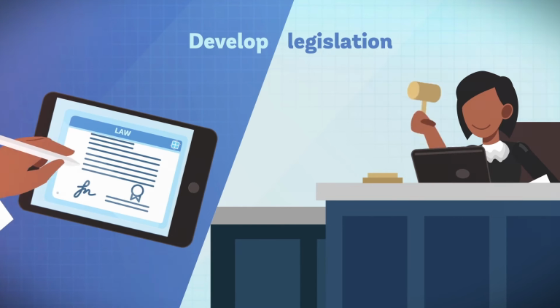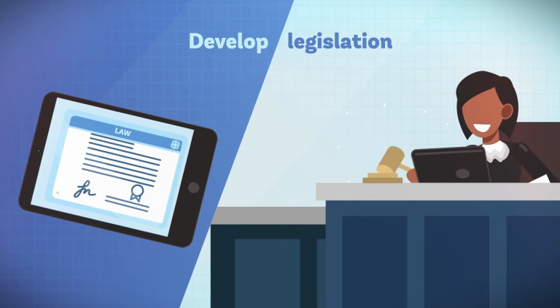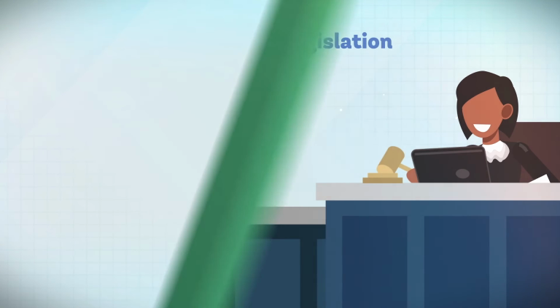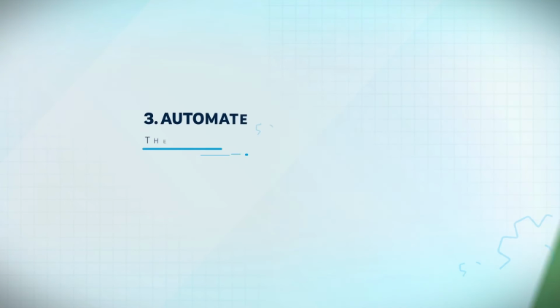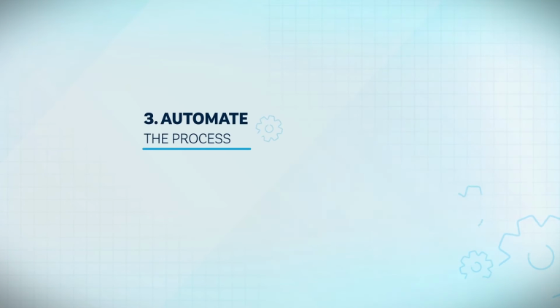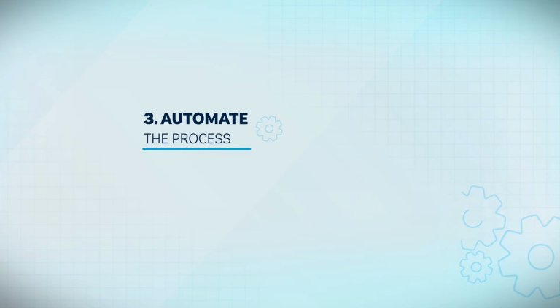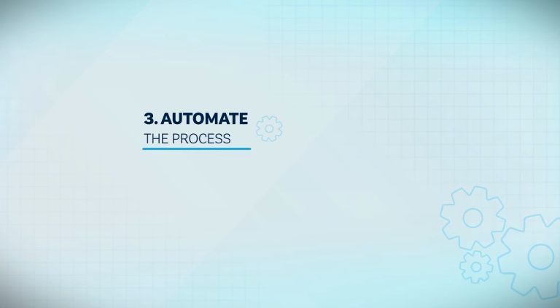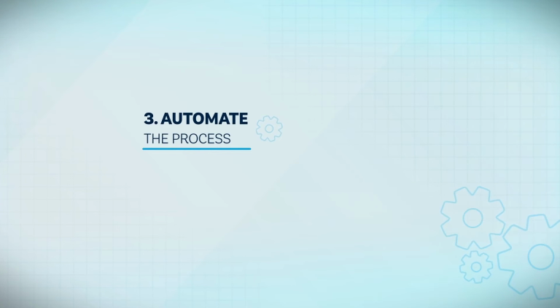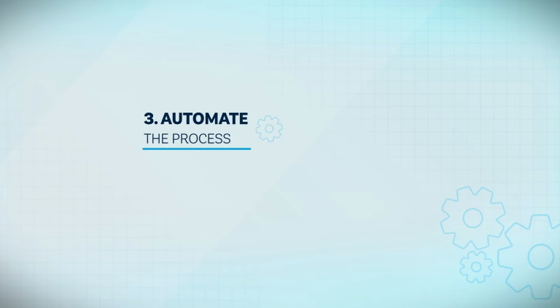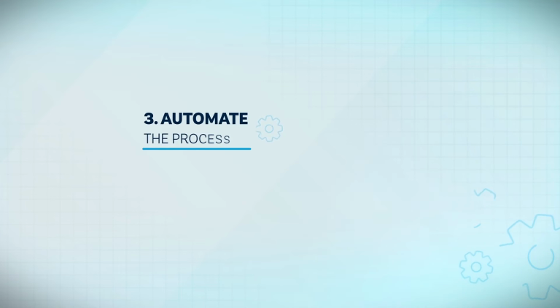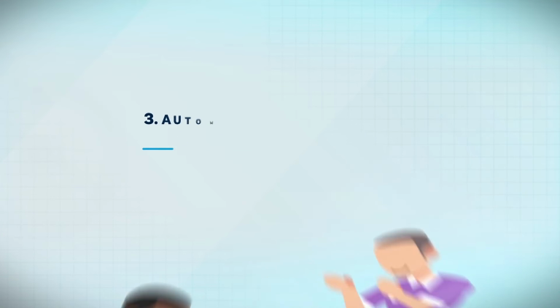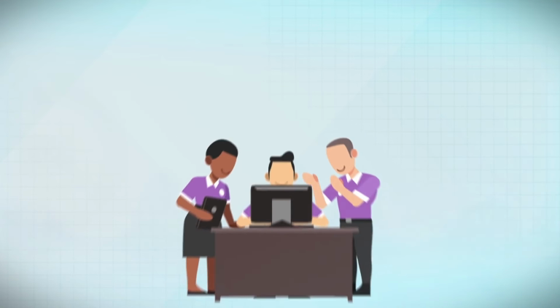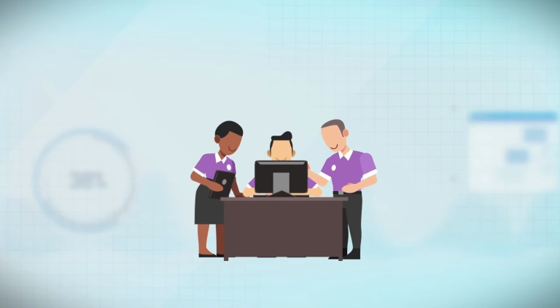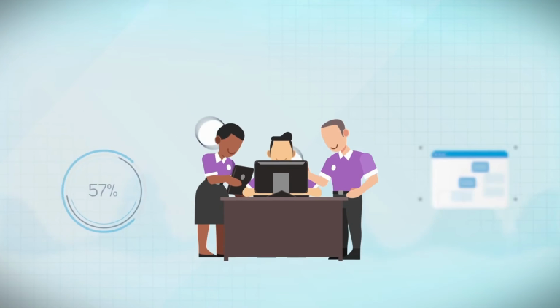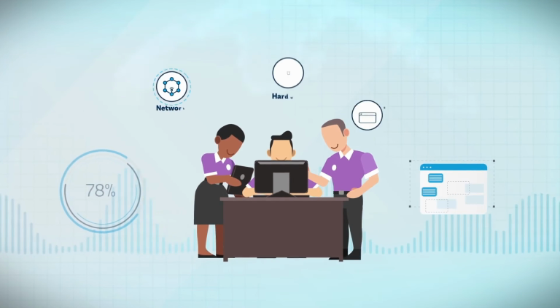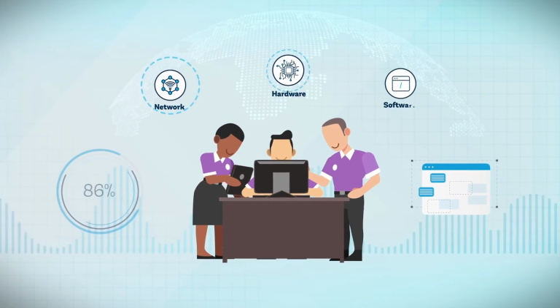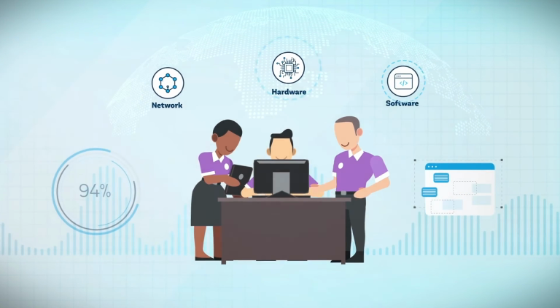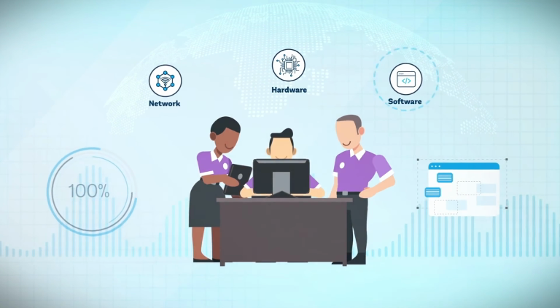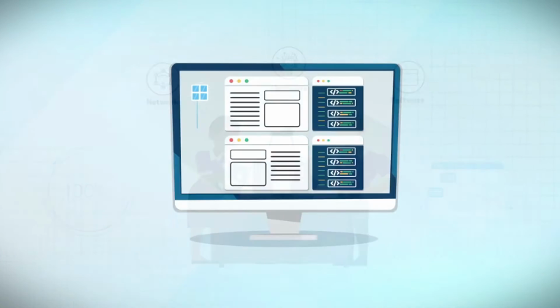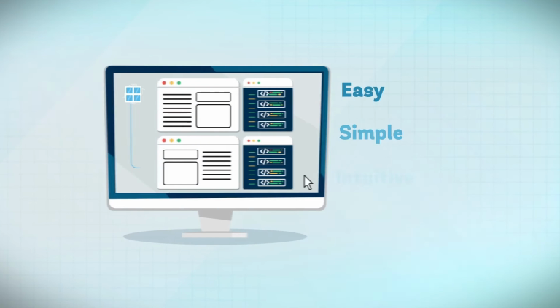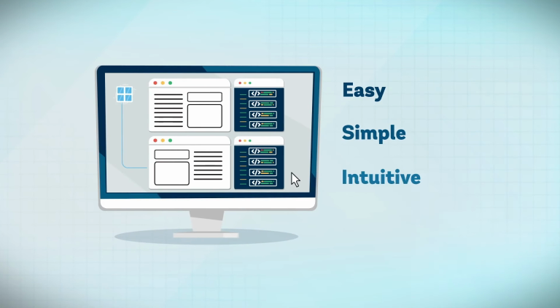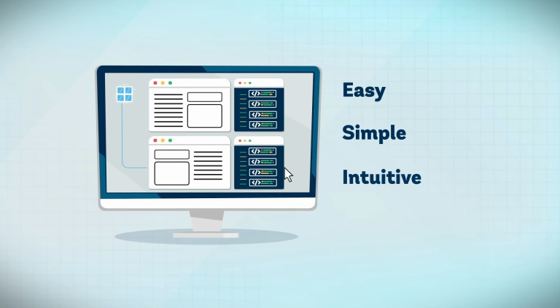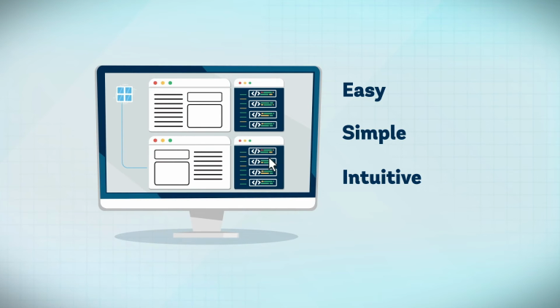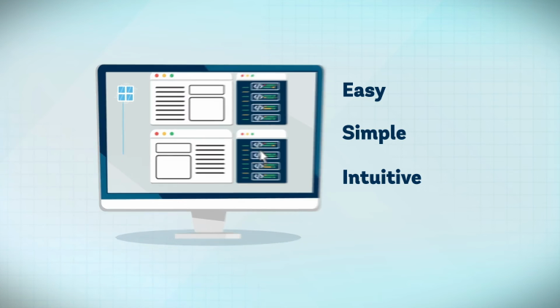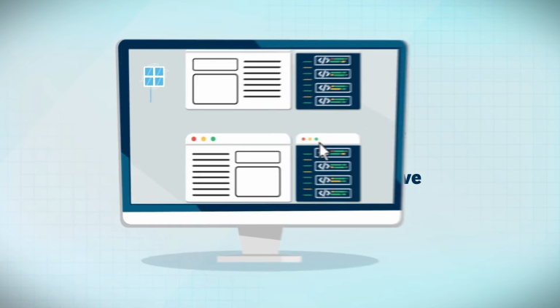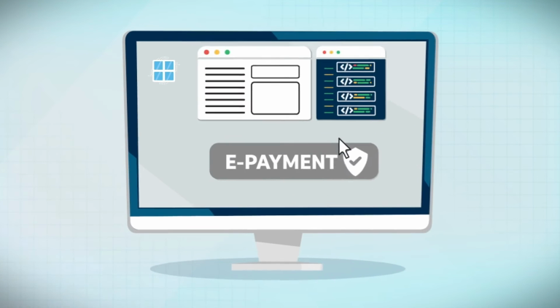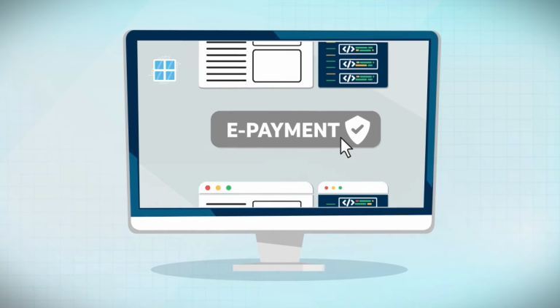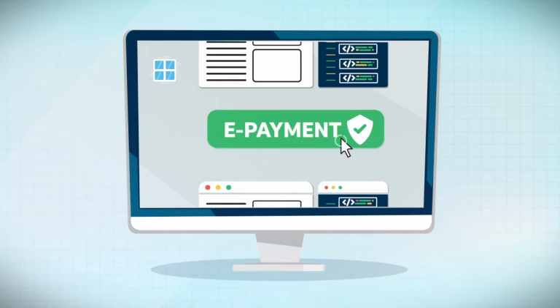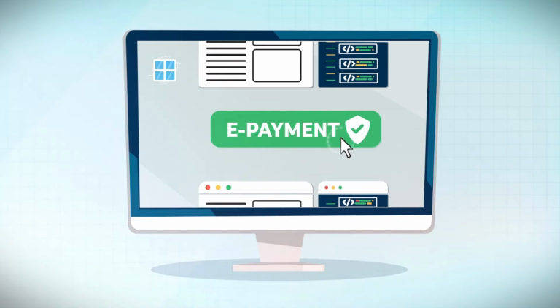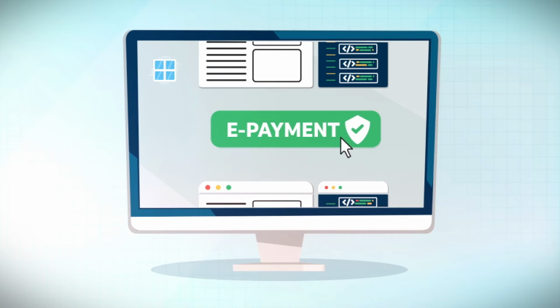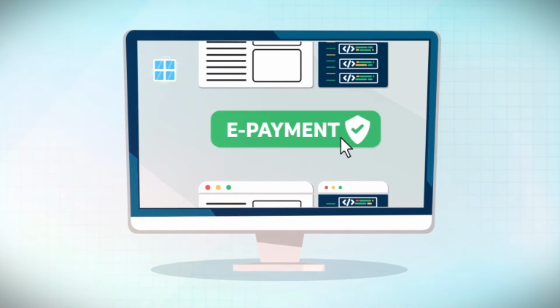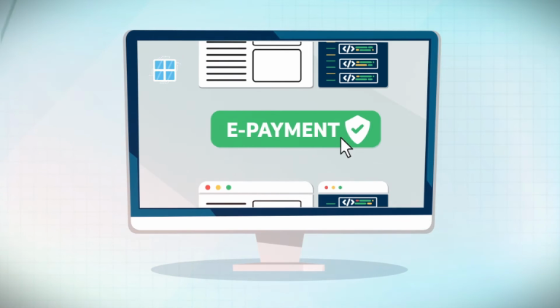Step 3: Automate the agency's internal processes. Select a contractor to develop a strong IT infrastructure that is user-friendly and includes an e-payment system for collection of customs duties and agency fees and charges.